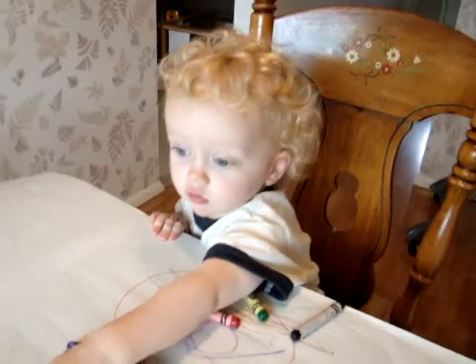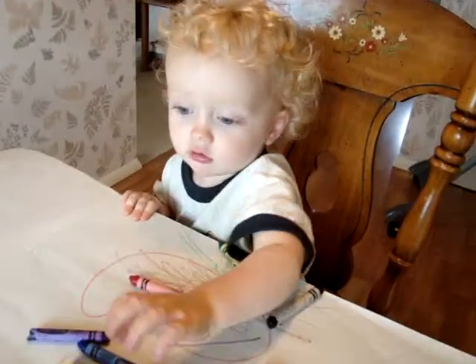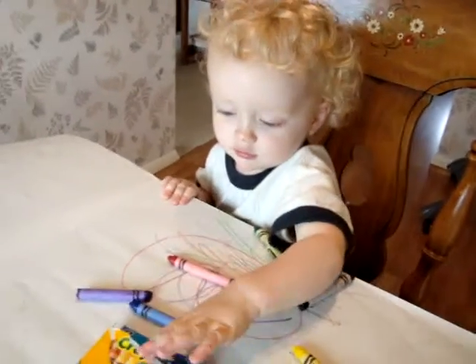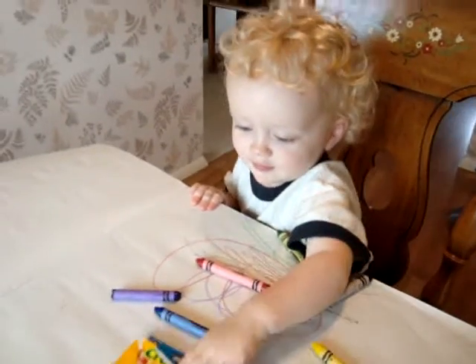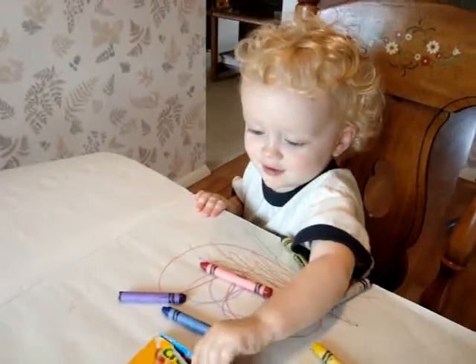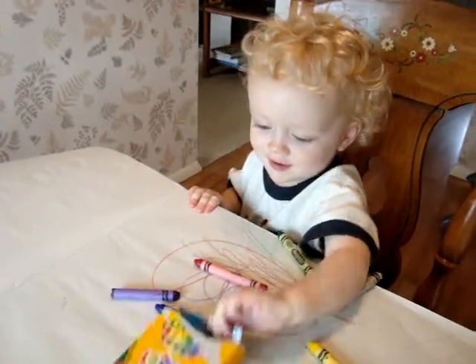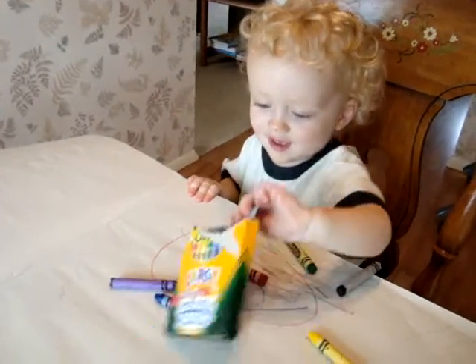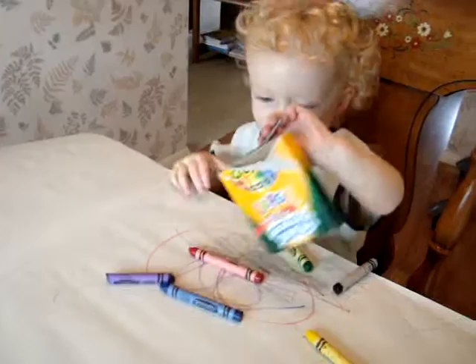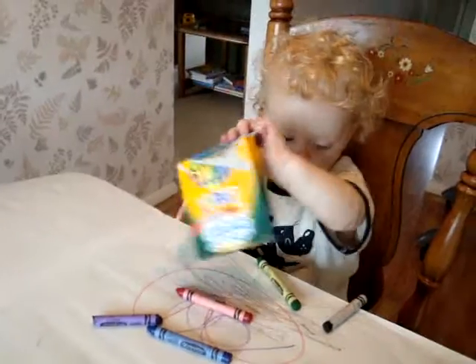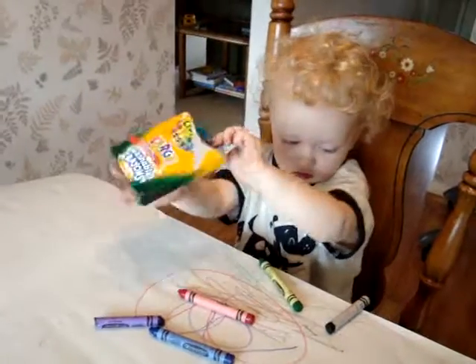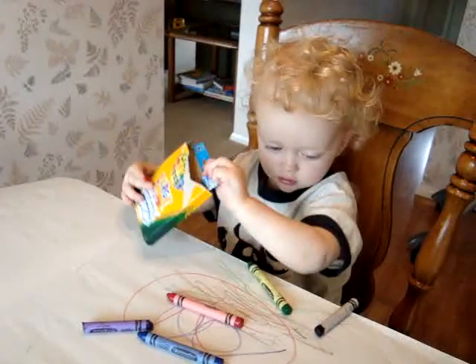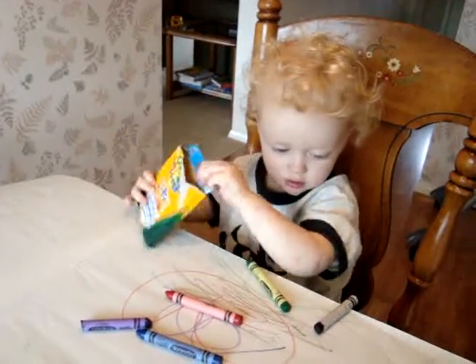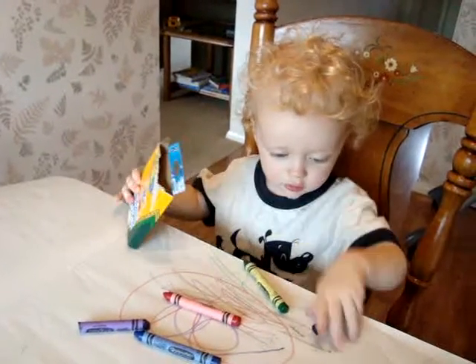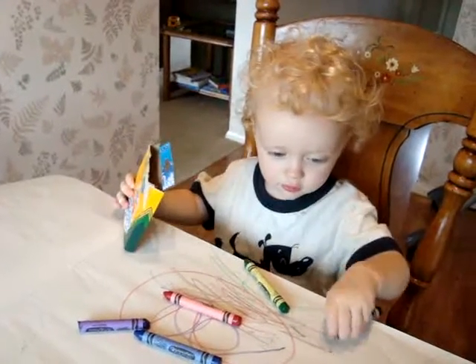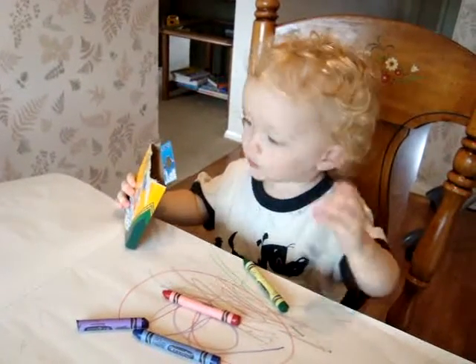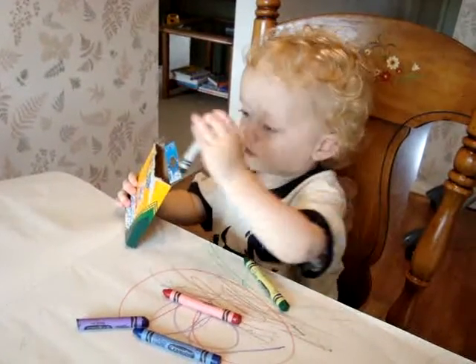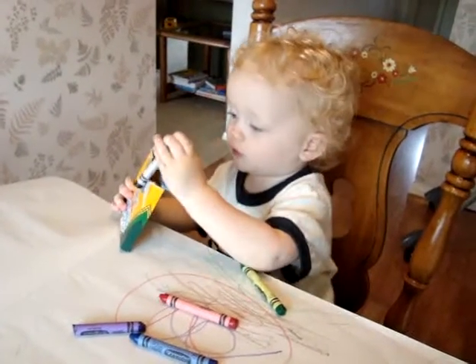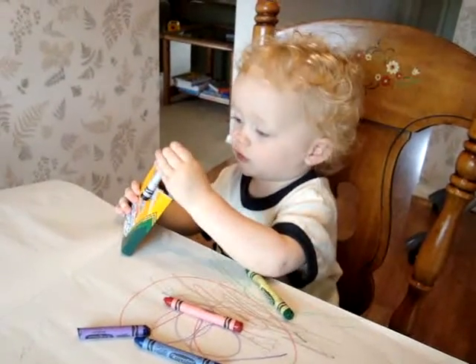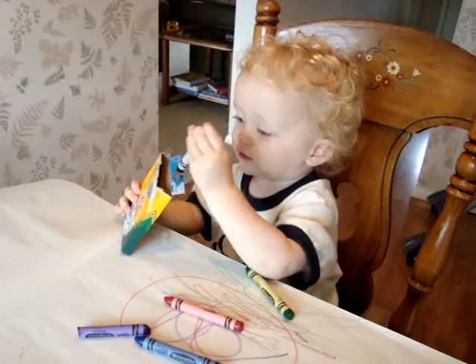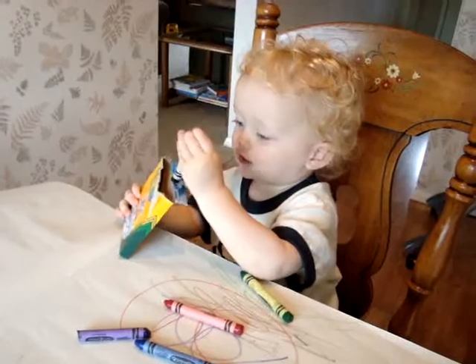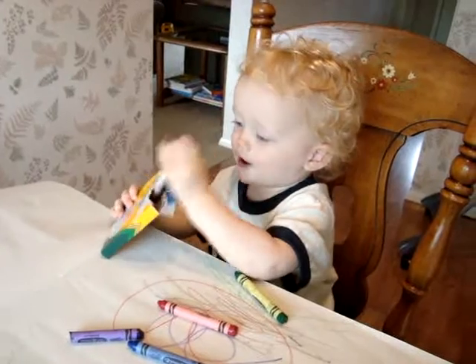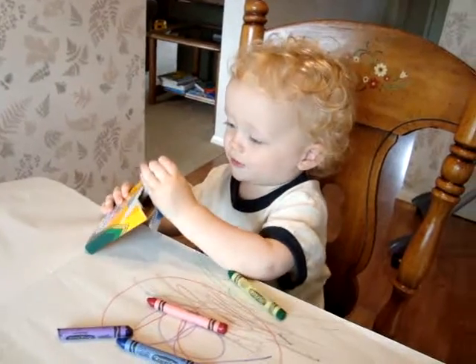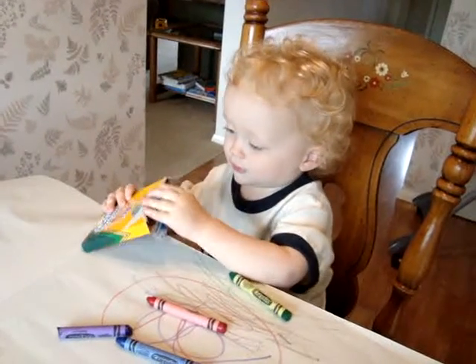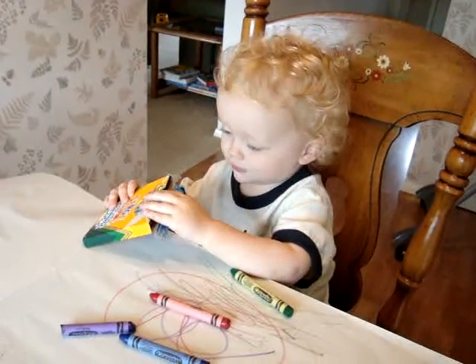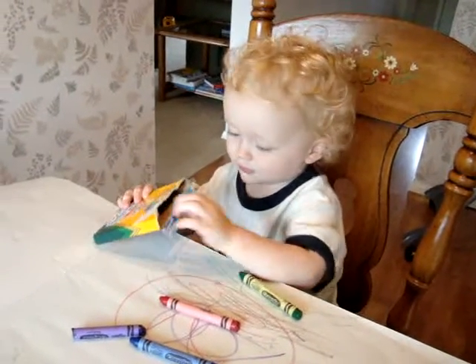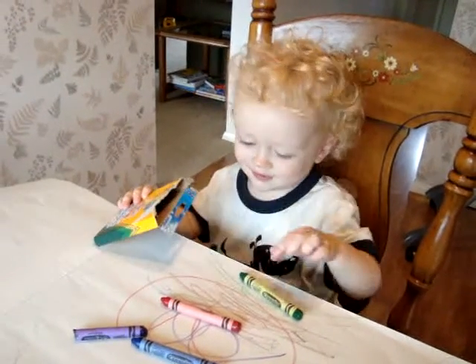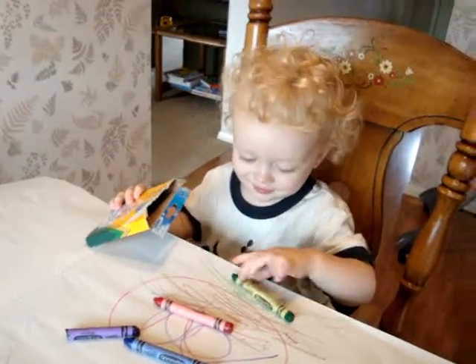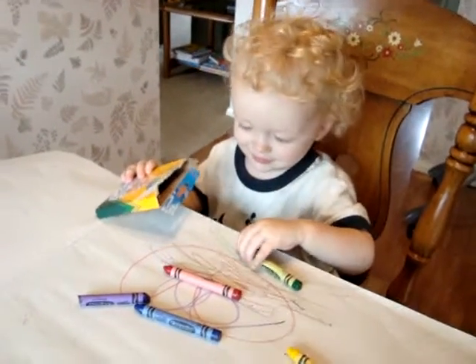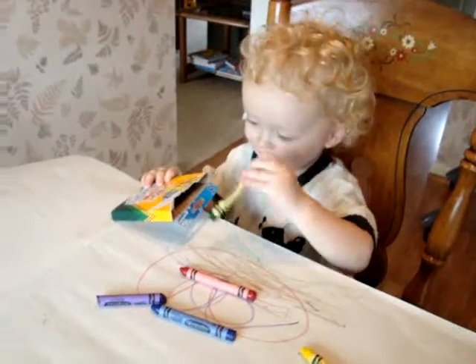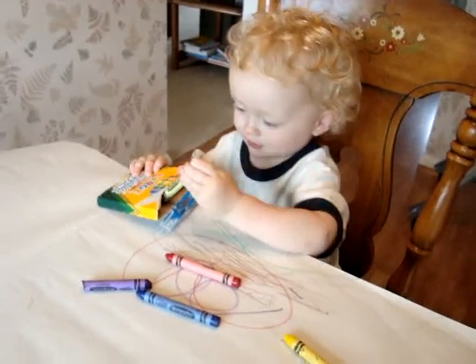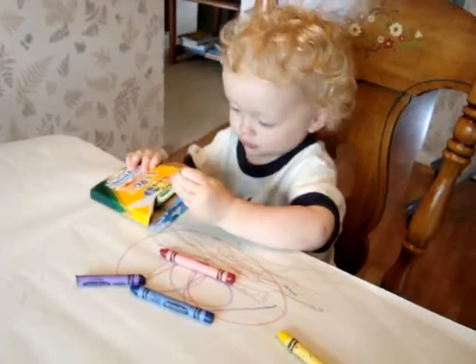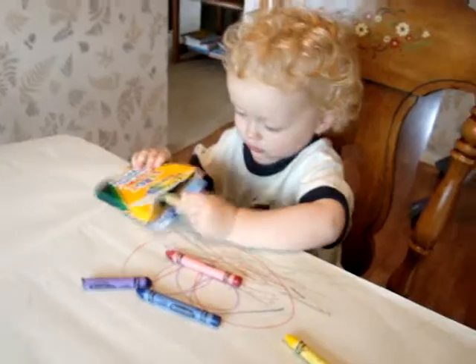That's the box. Oh, you're going to put them away? Good job! Are you all done?